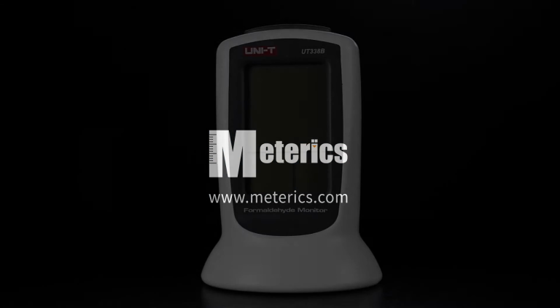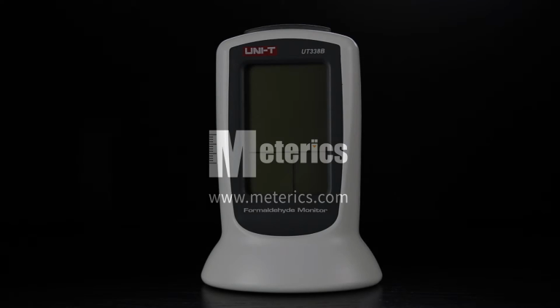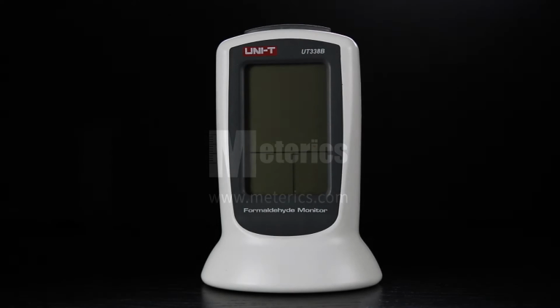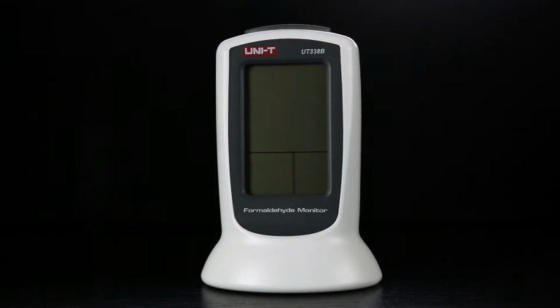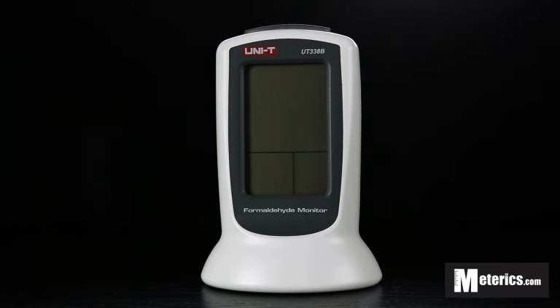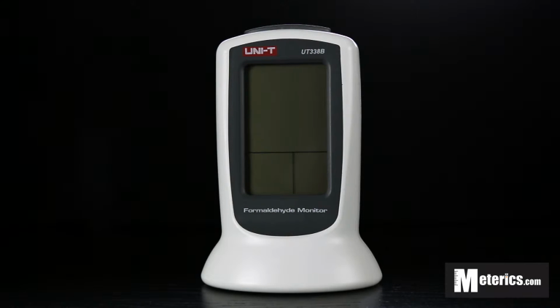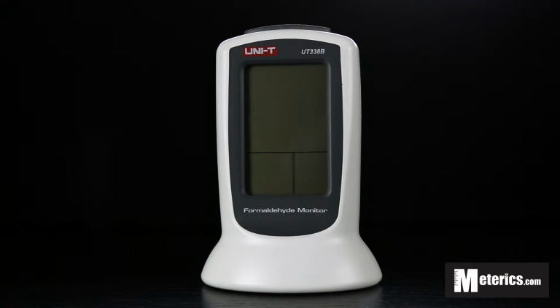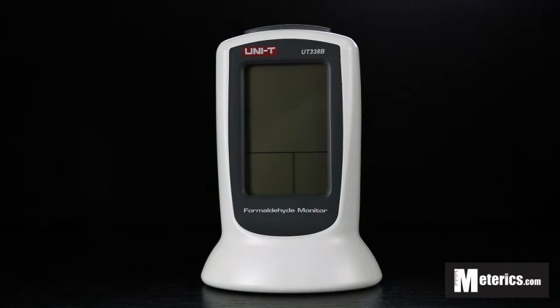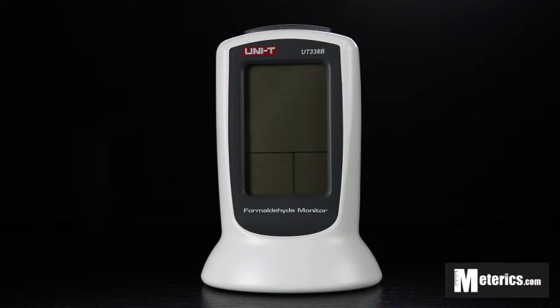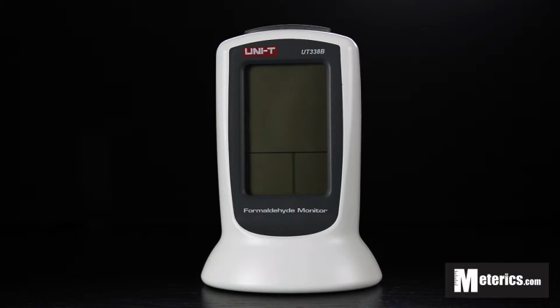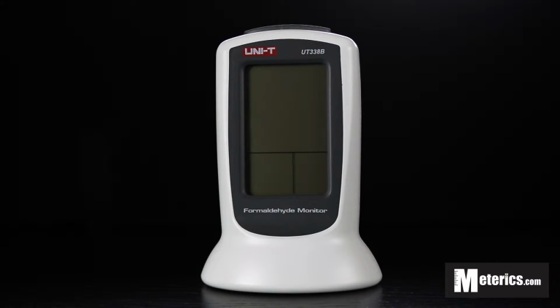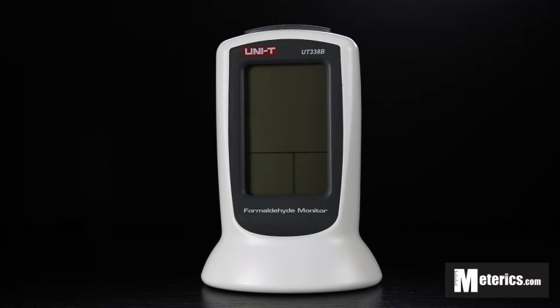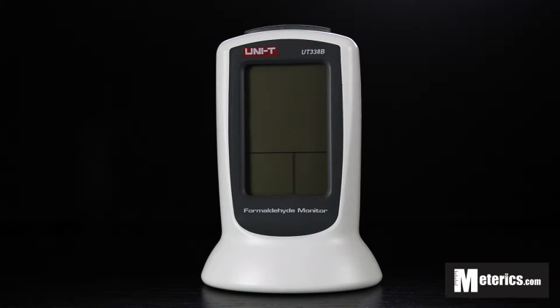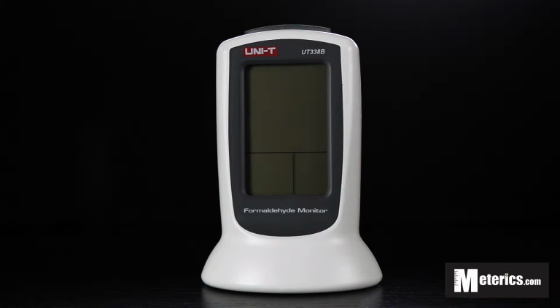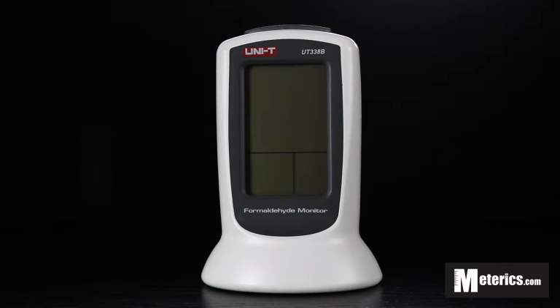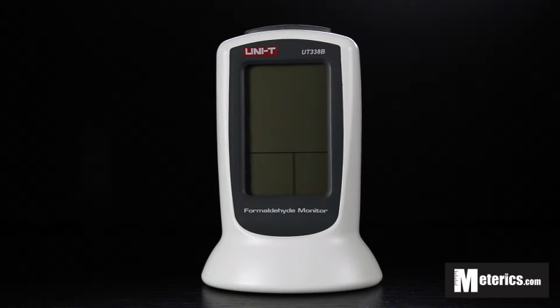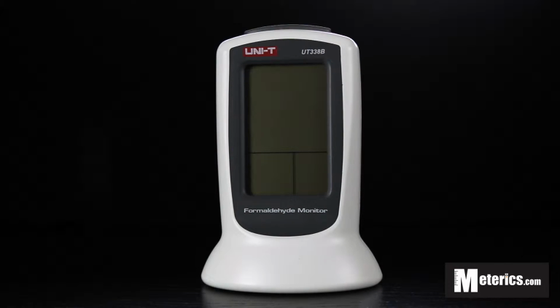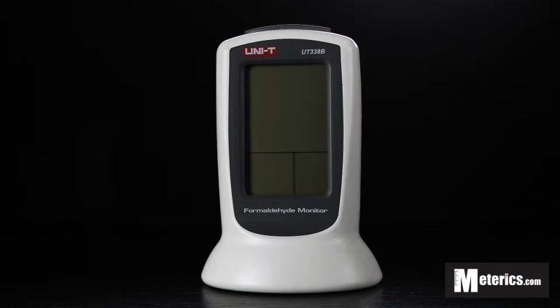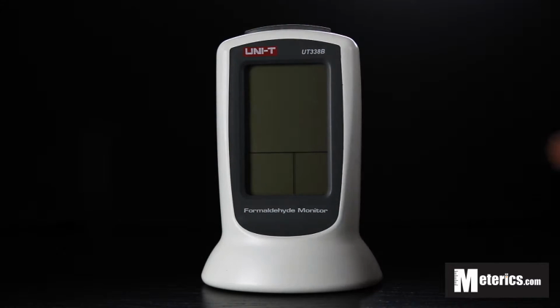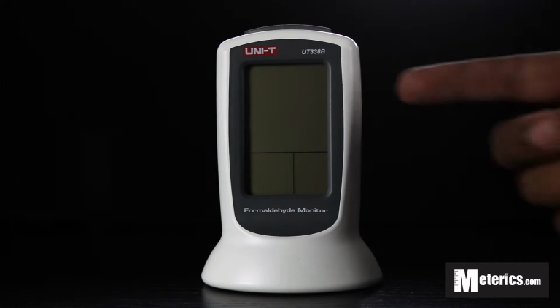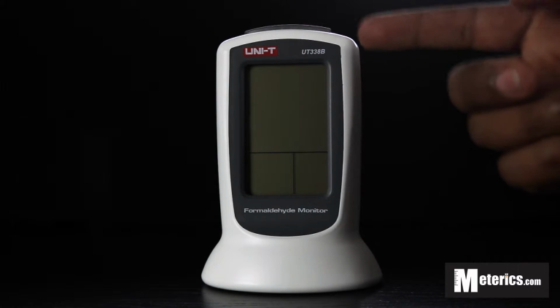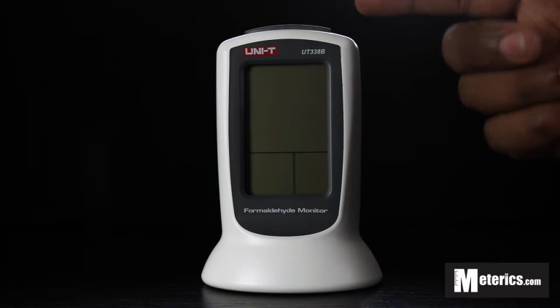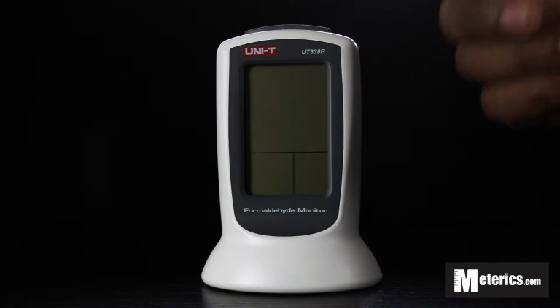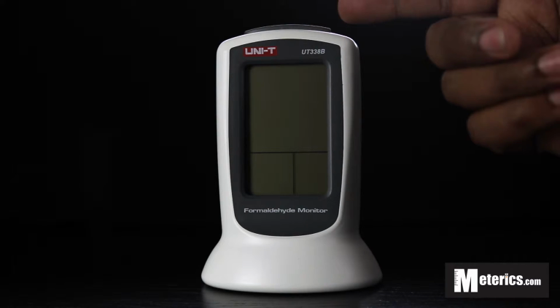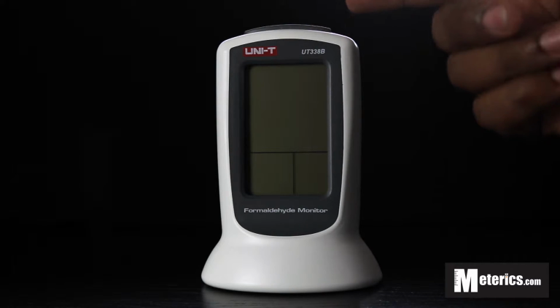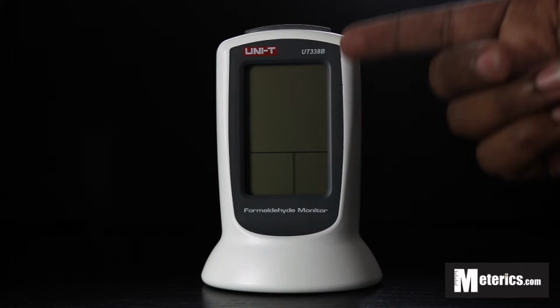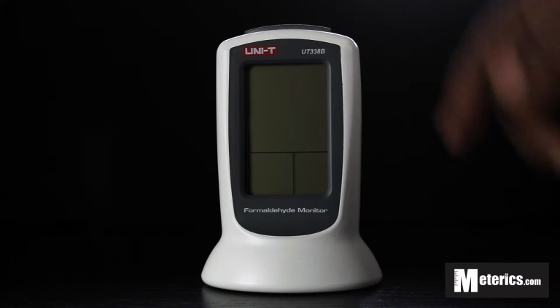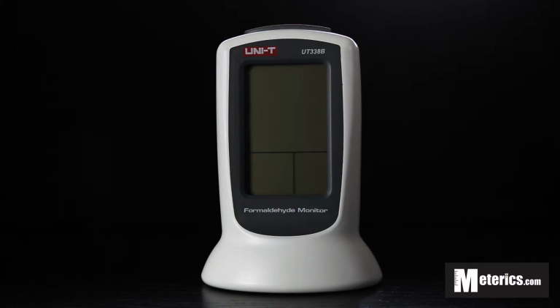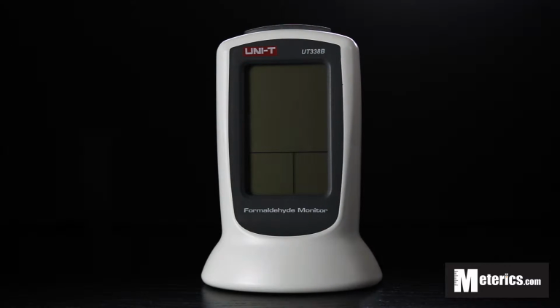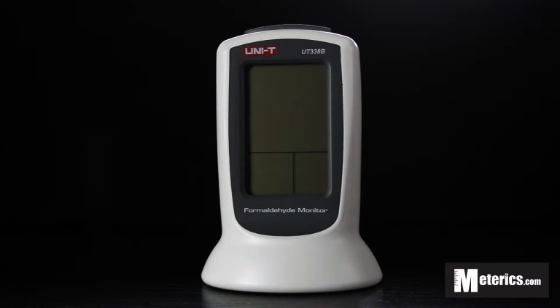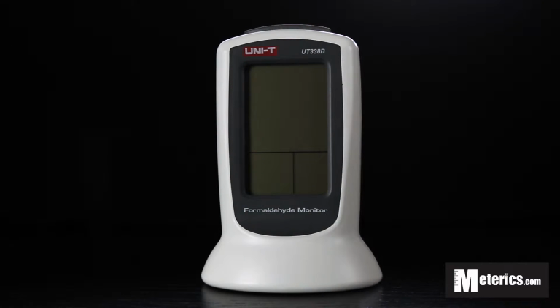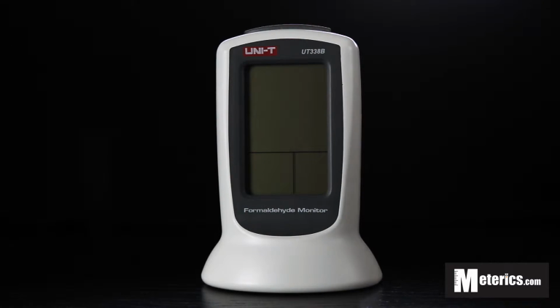Hey guys, welcome to Metrix. Today we will be having a look at the Unity Digital Formaldehyde Meter. This is the UT338B model to be exact.